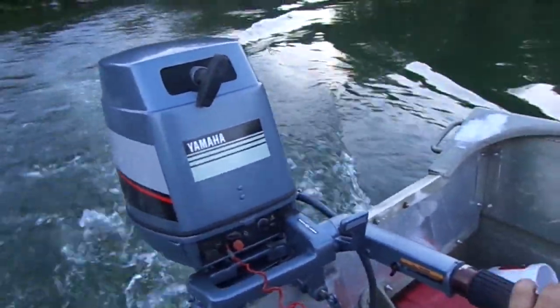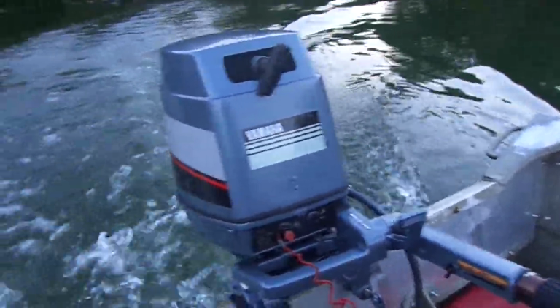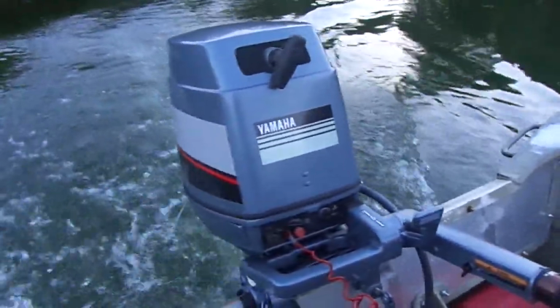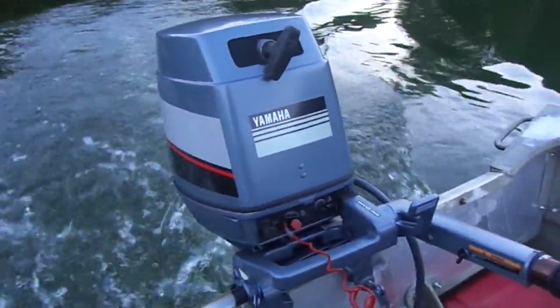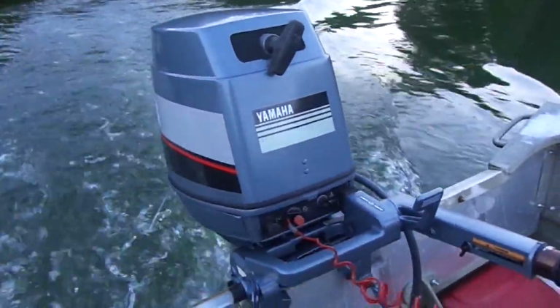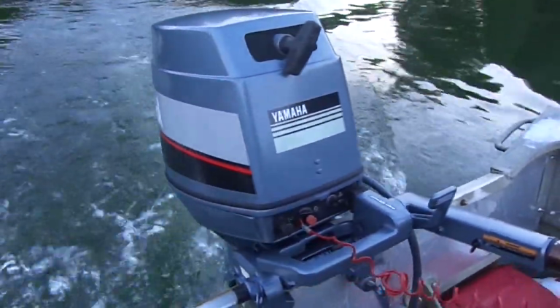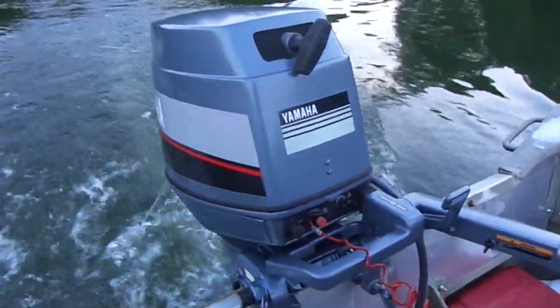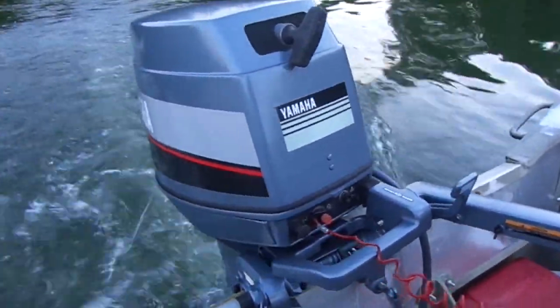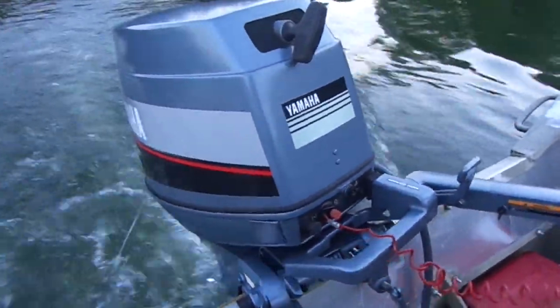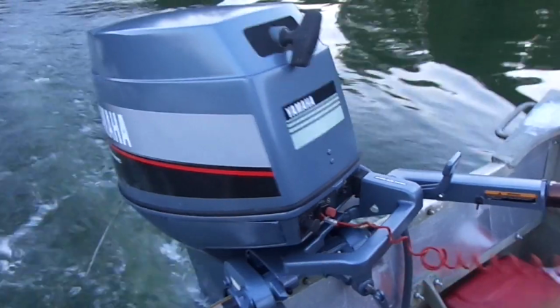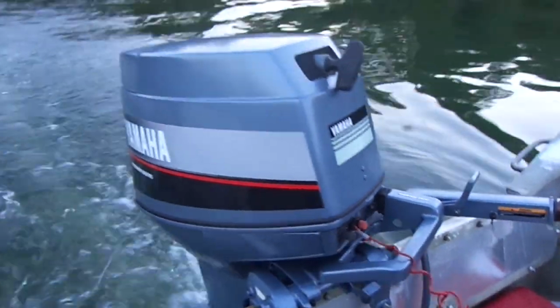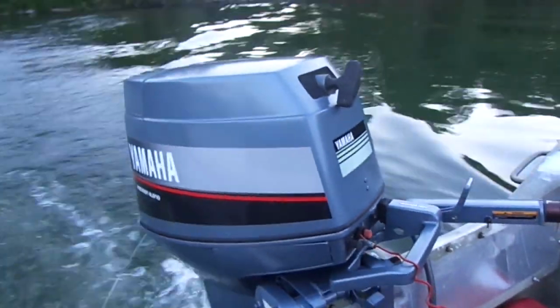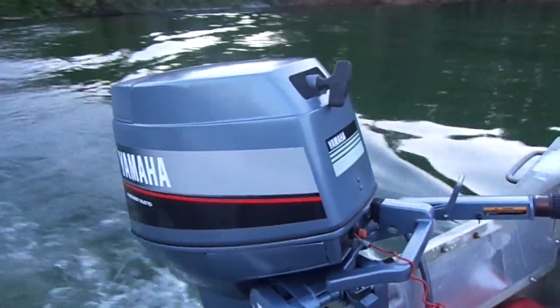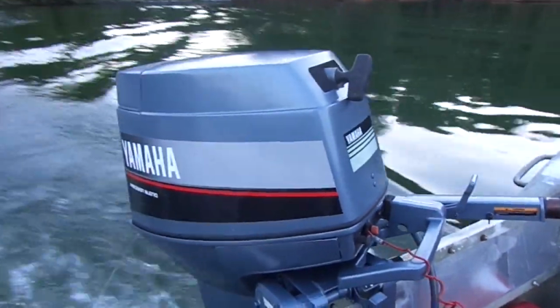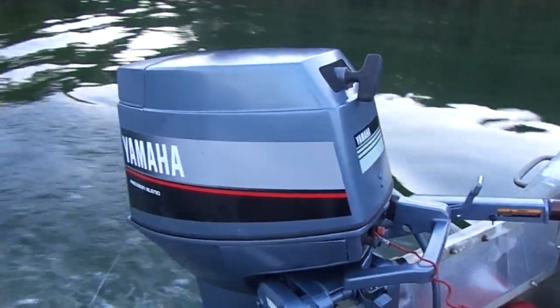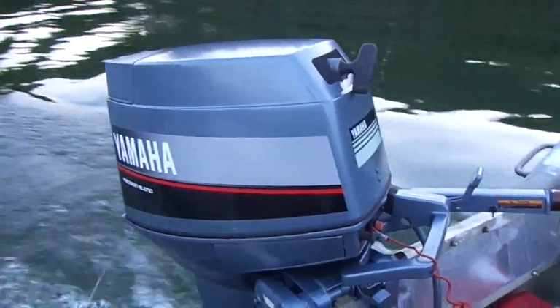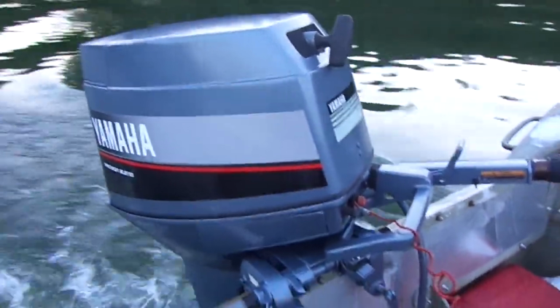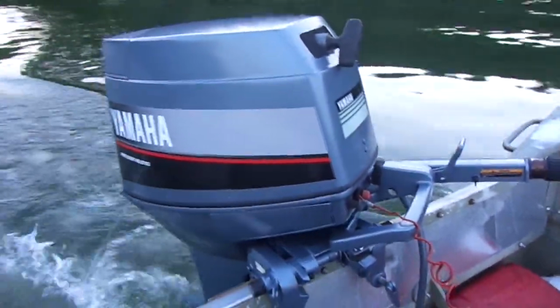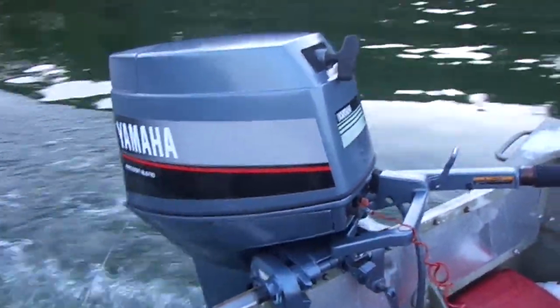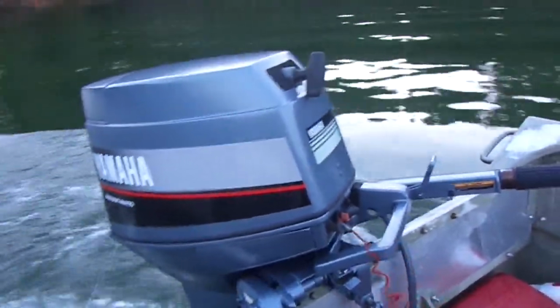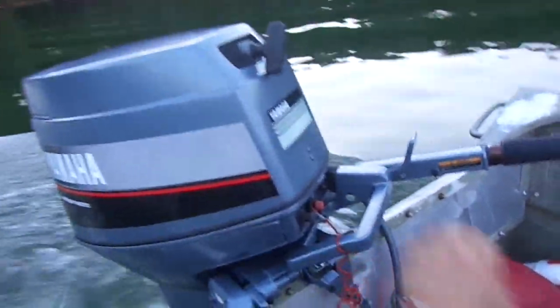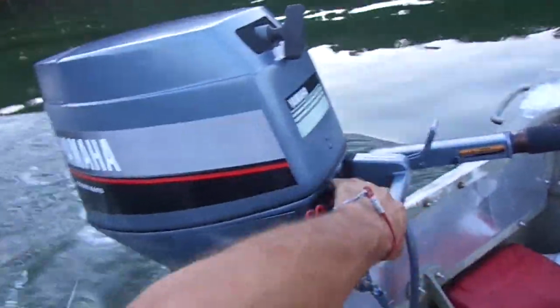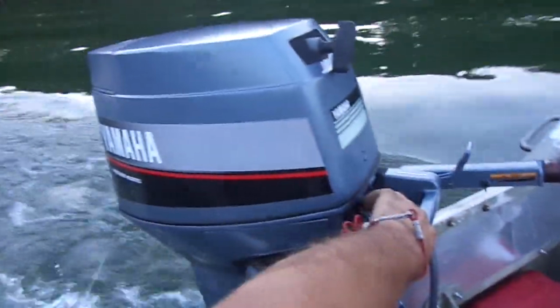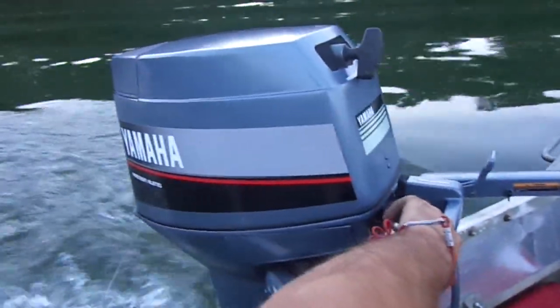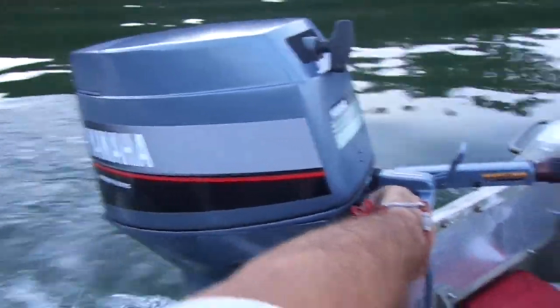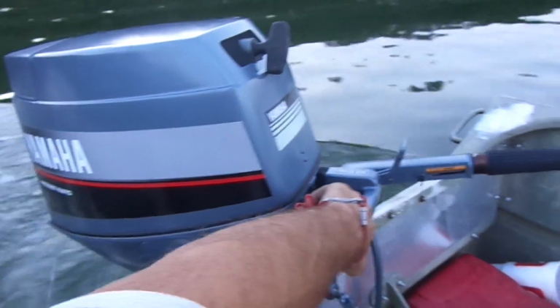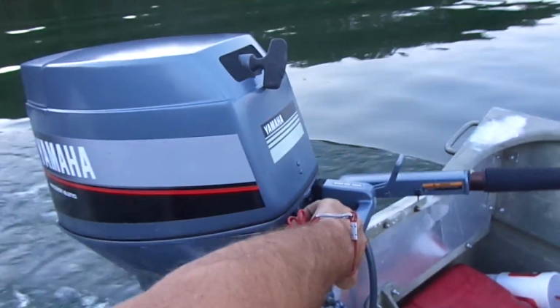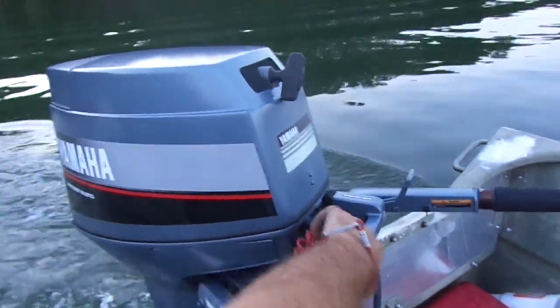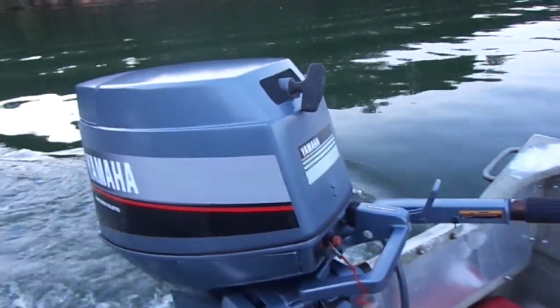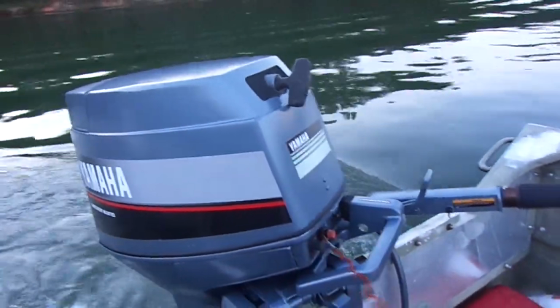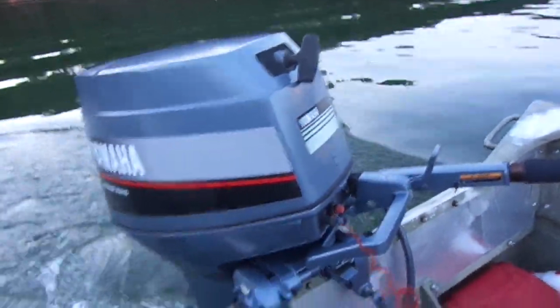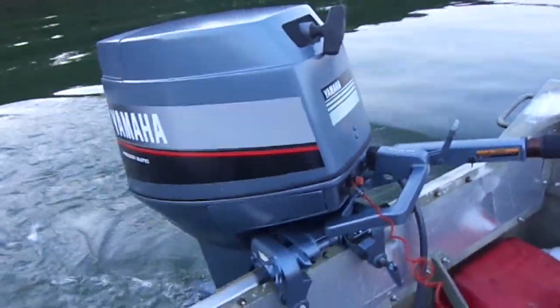Well, I am very happy with the motor and I believe somebody will be very happy with it too. Thanks for watching guys, bye now.